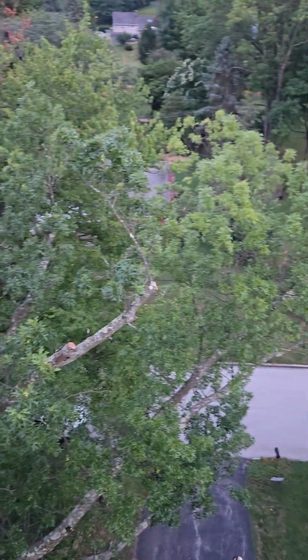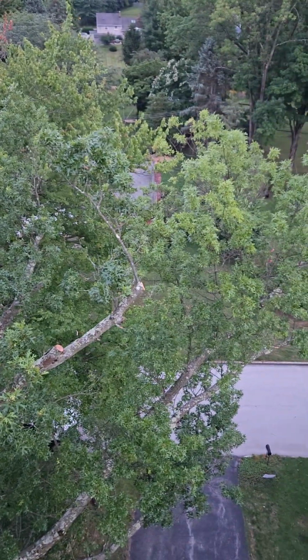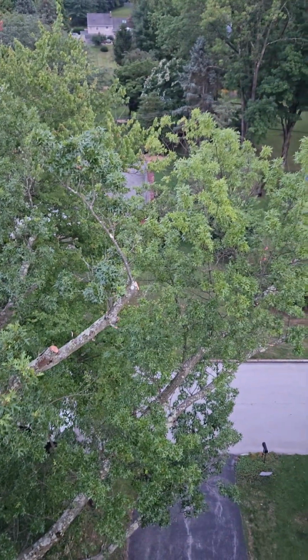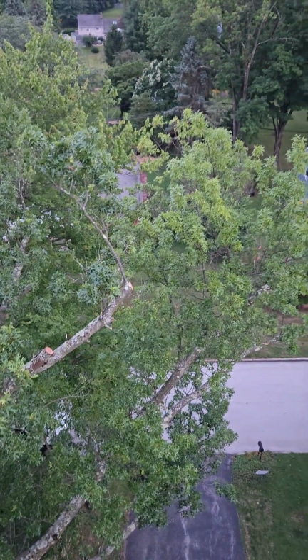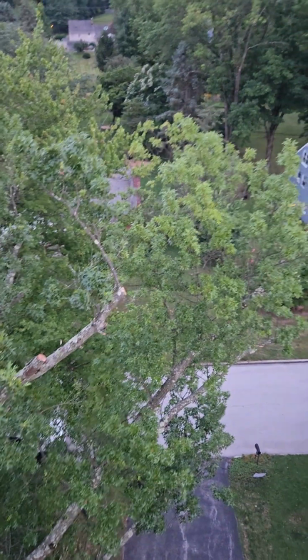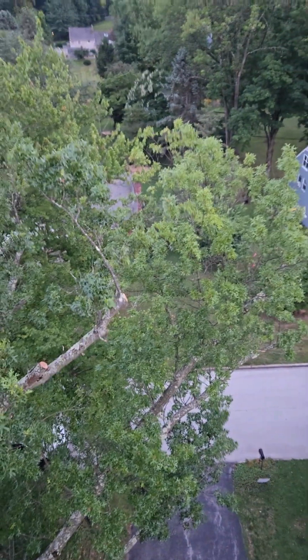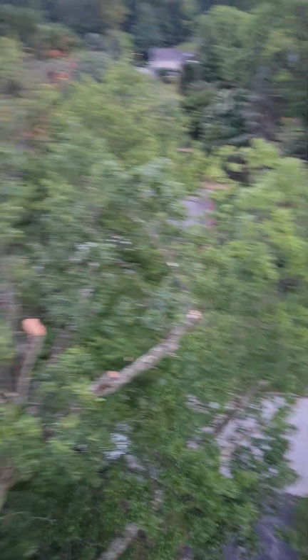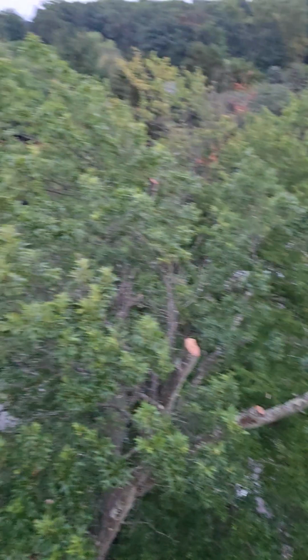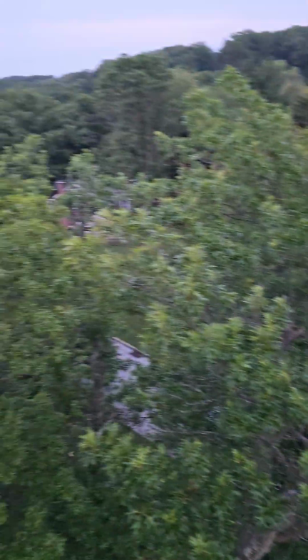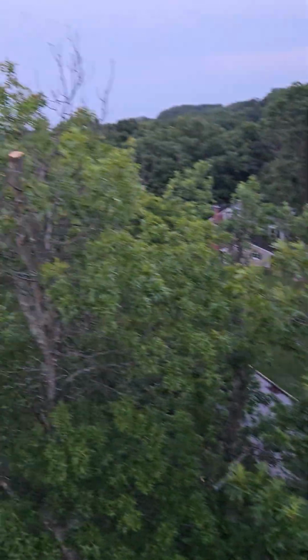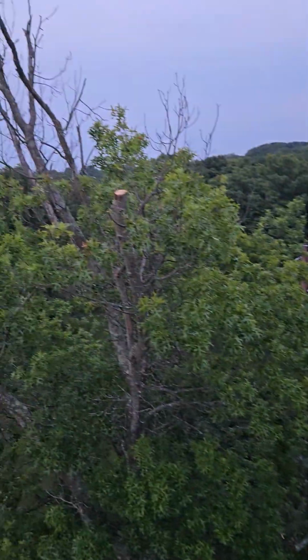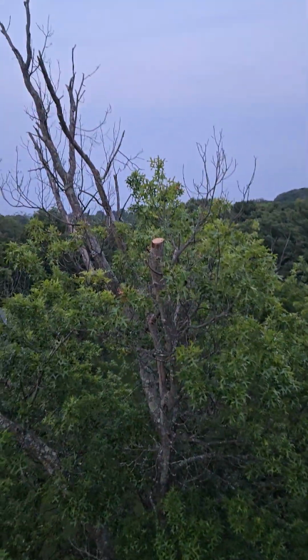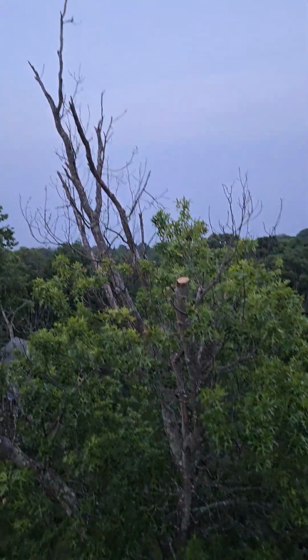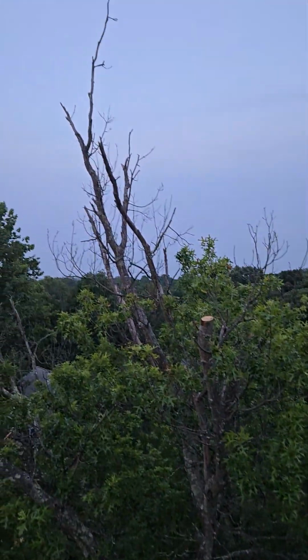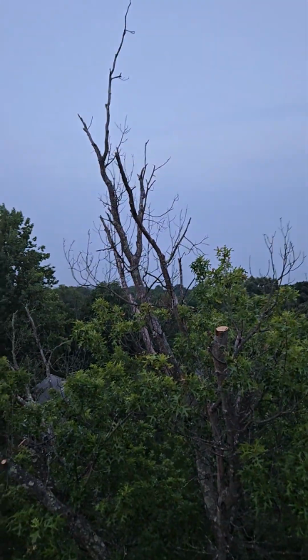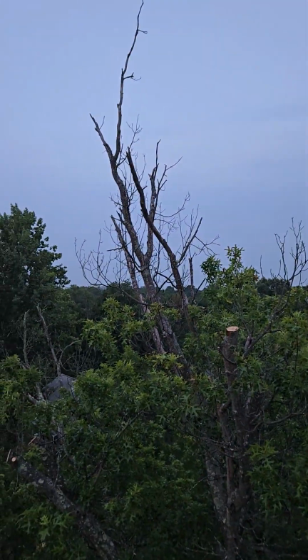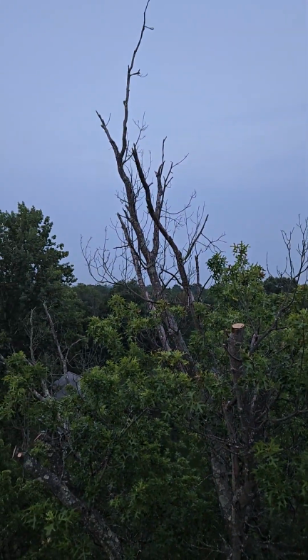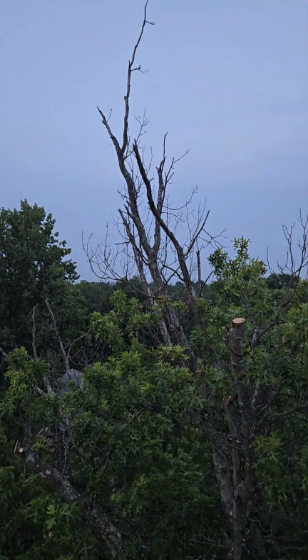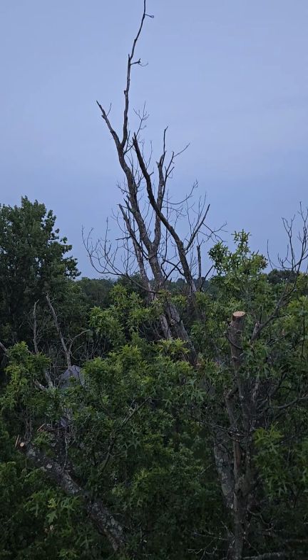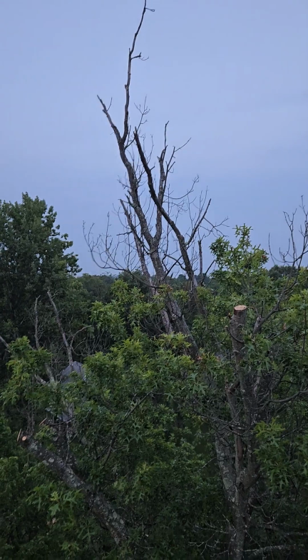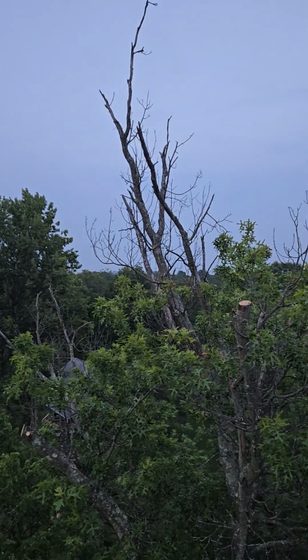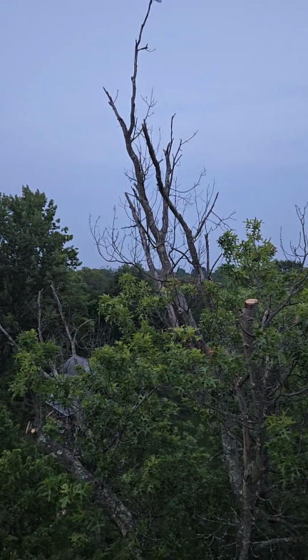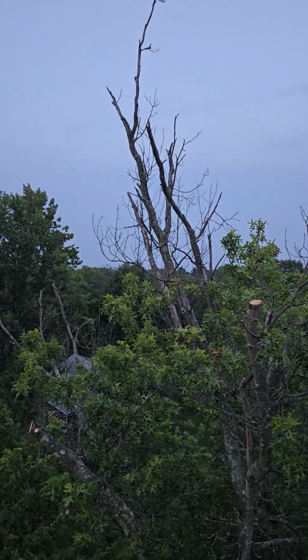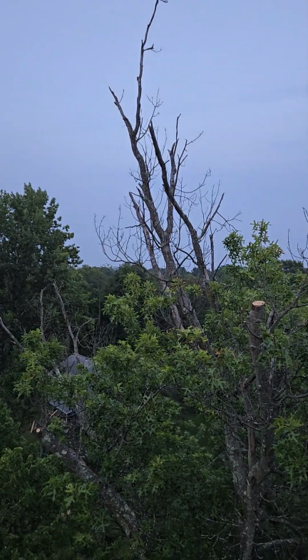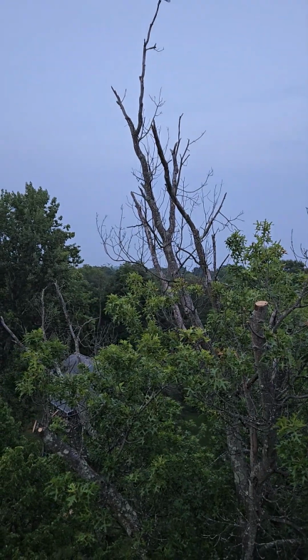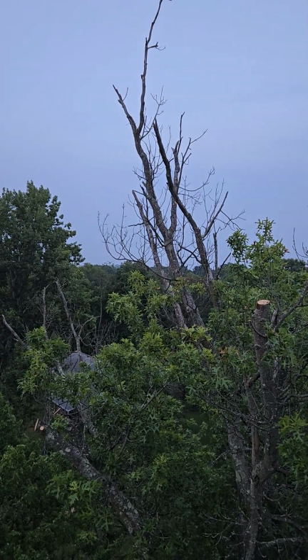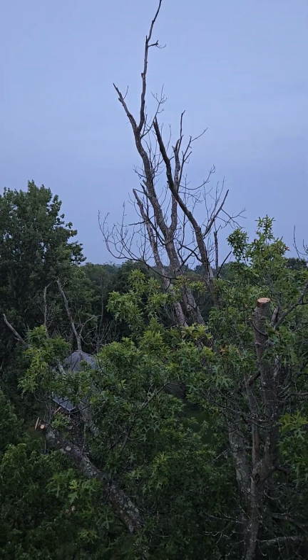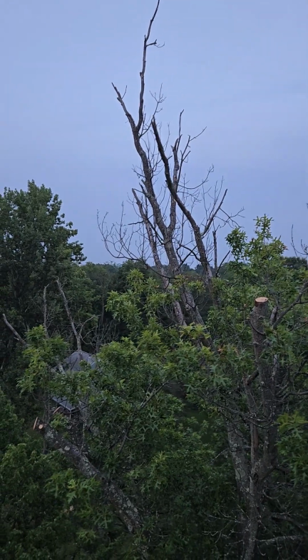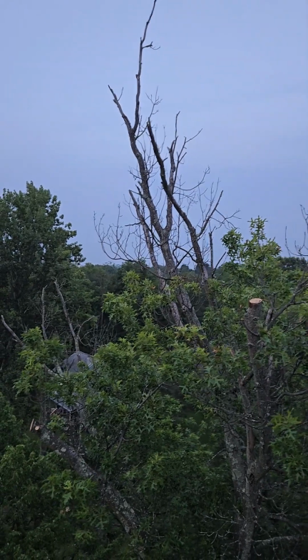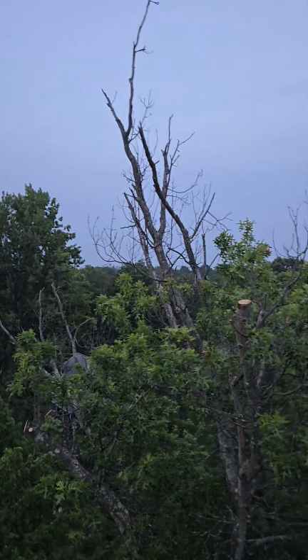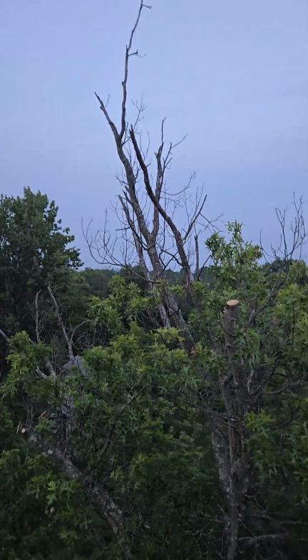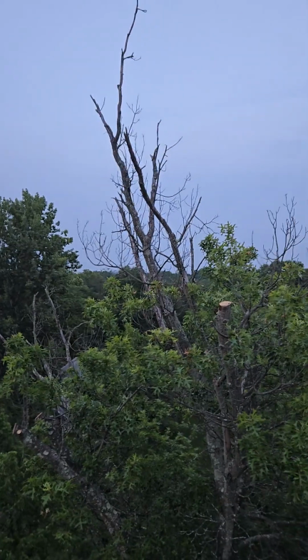A buddy of mine was asking me about retrenchment pruning. What's retrenchment pruning? Well, it's kind of mimicking the way trees will handle themselves.